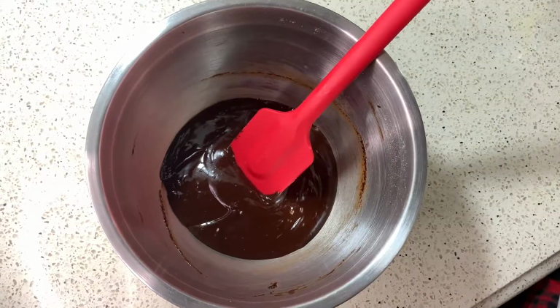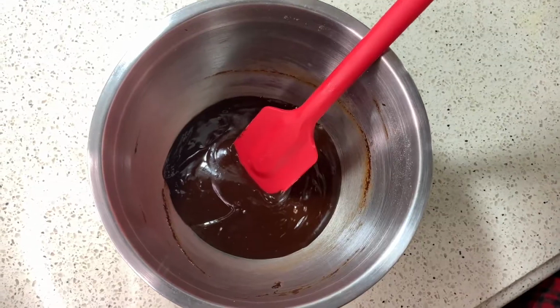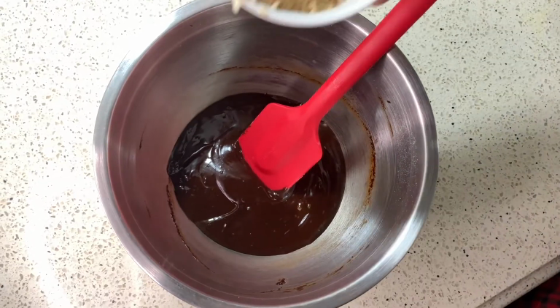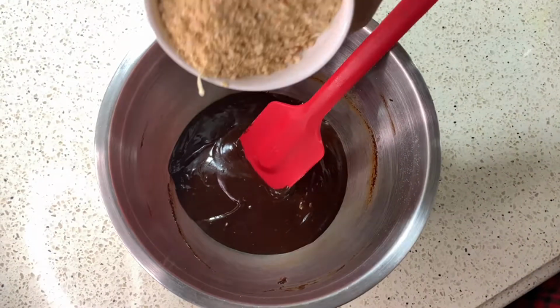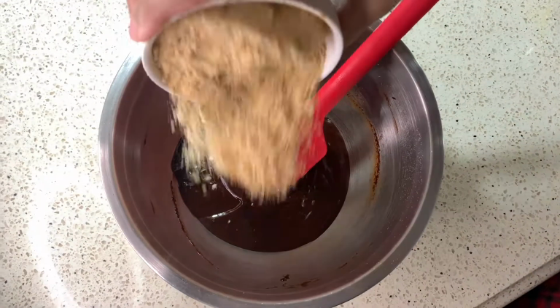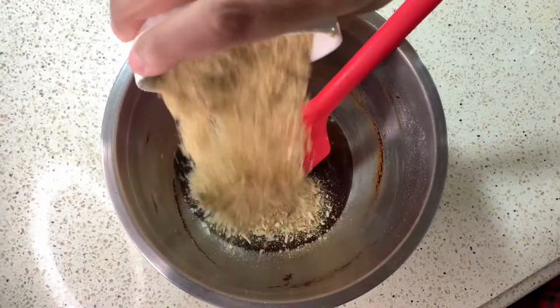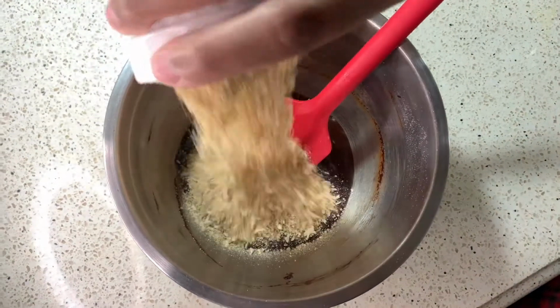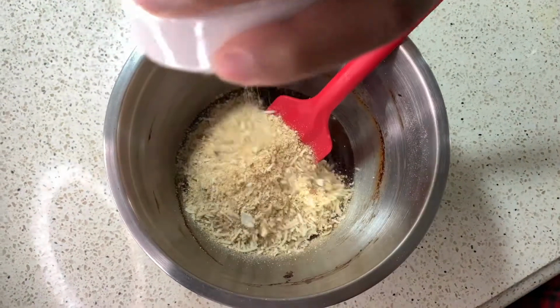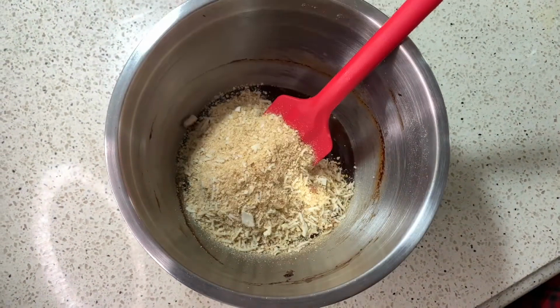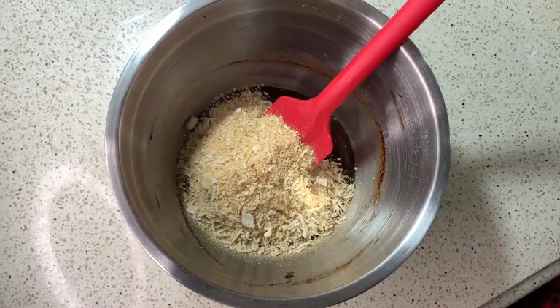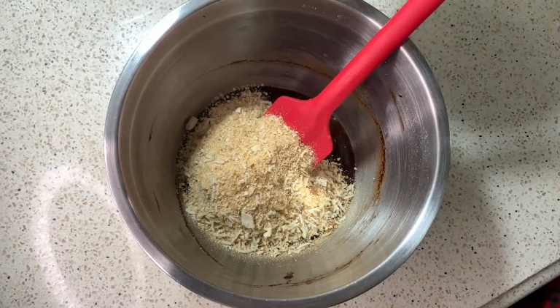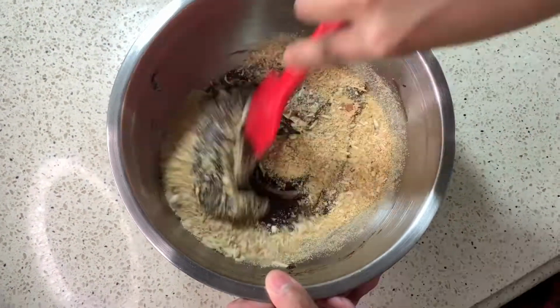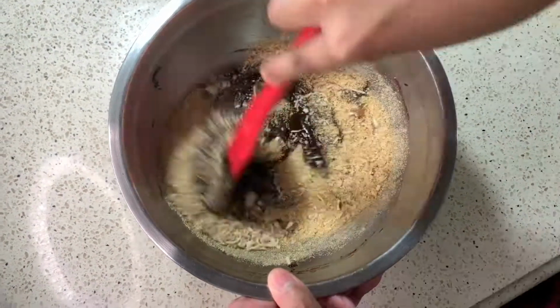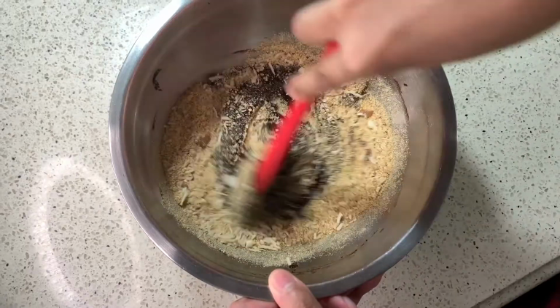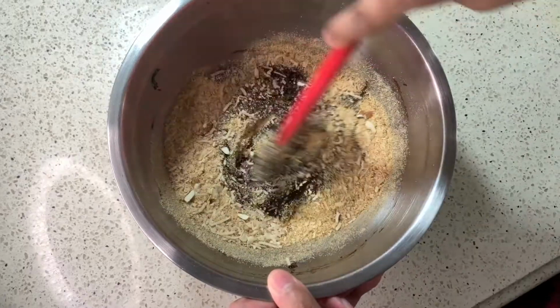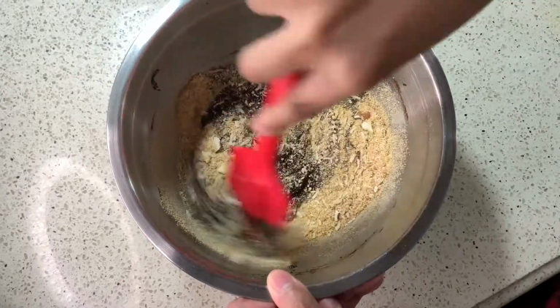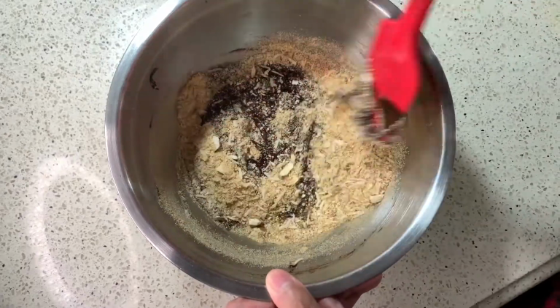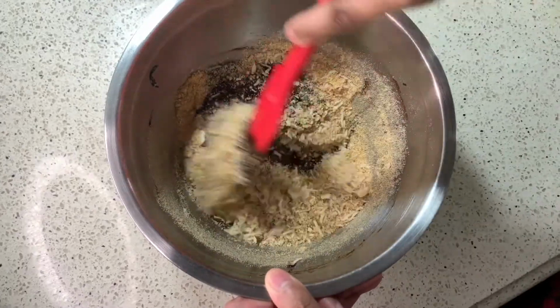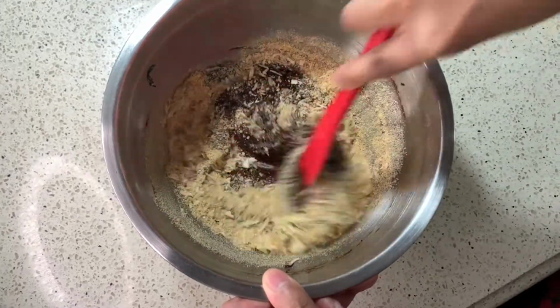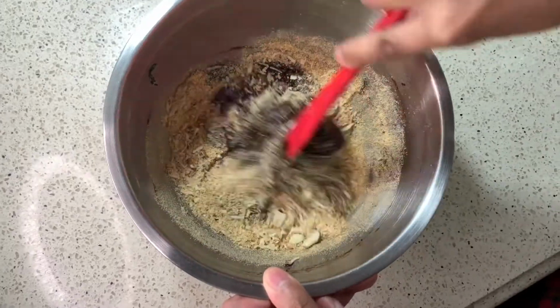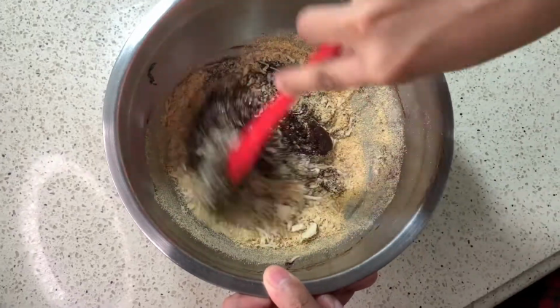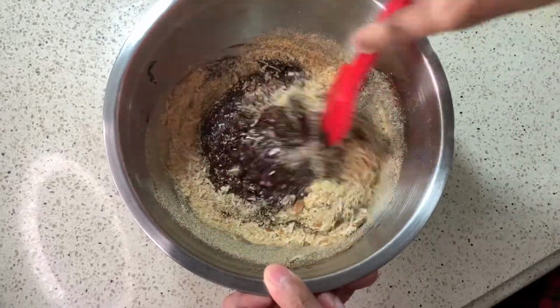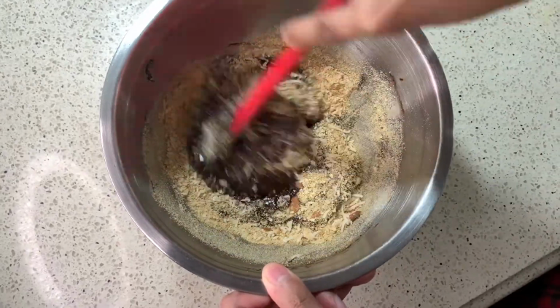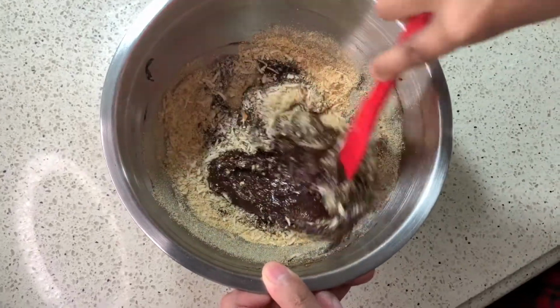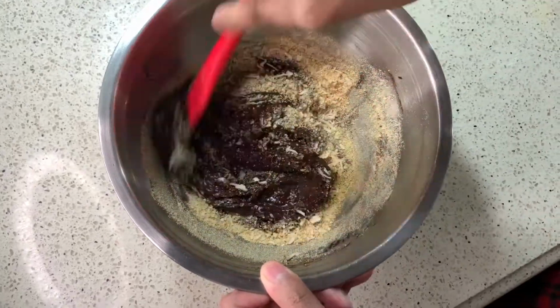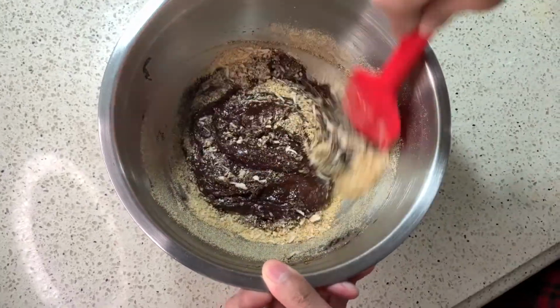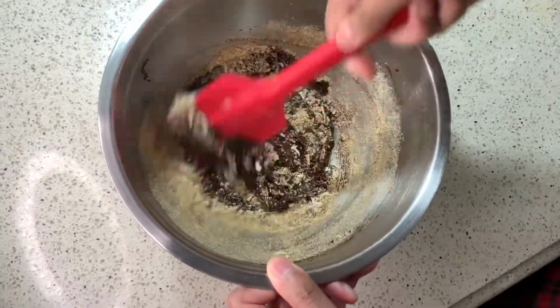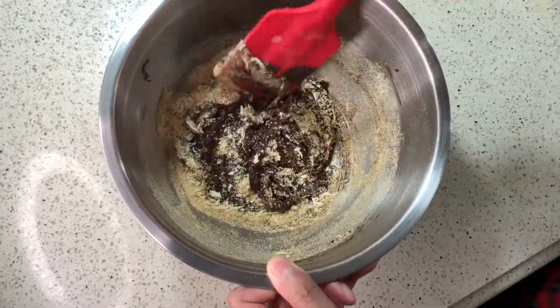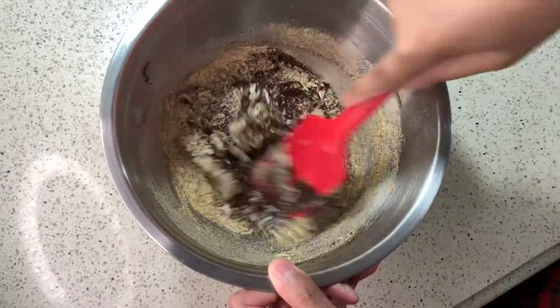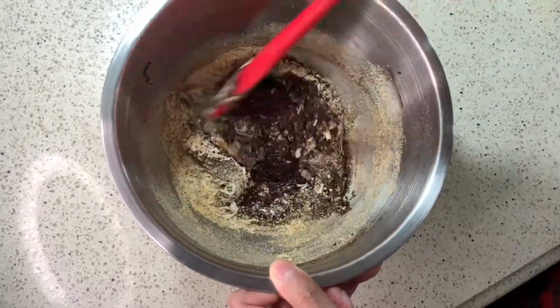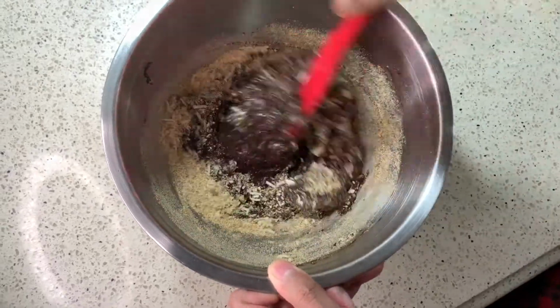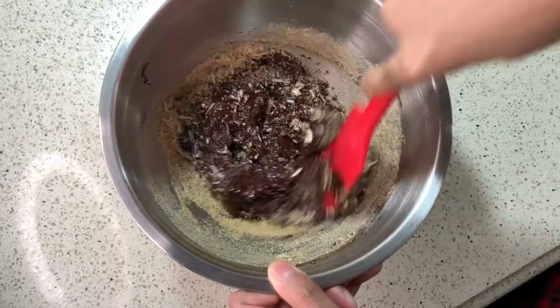After removing it off the gas, you then want to add the first half of the coconut, almond, and biscuit mixture, mix that together, and then add the second half.